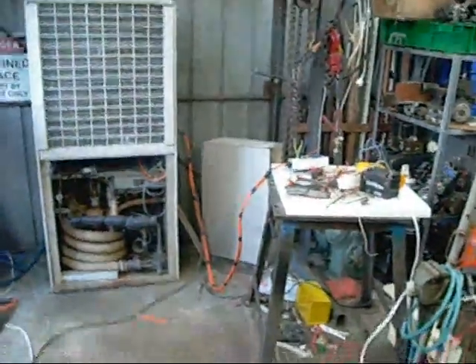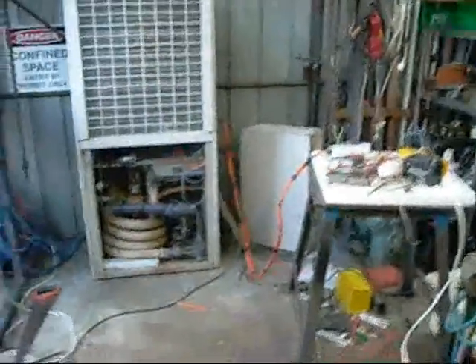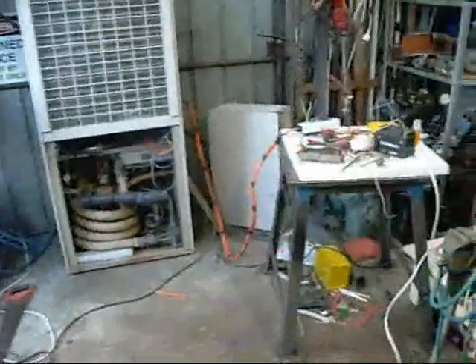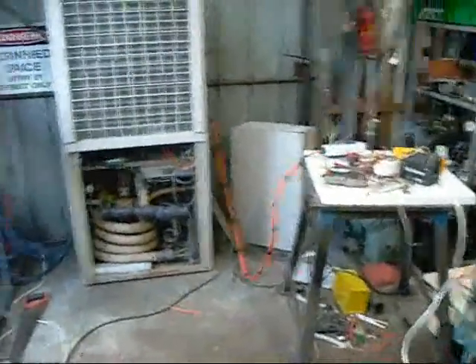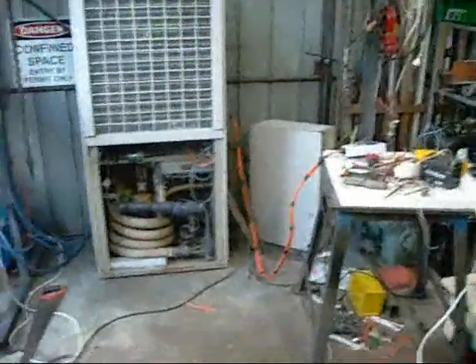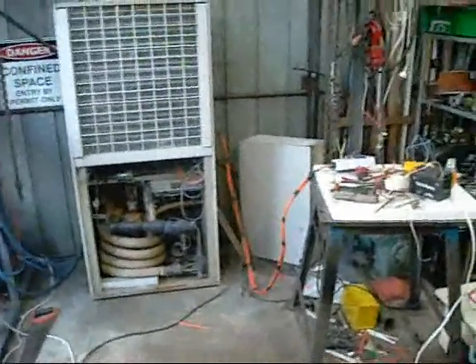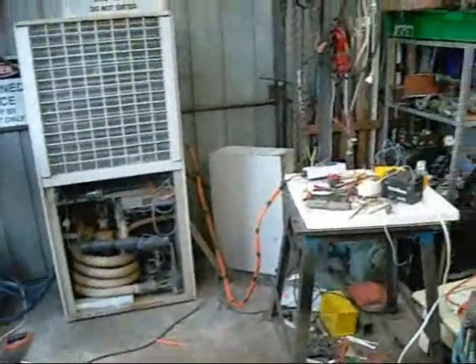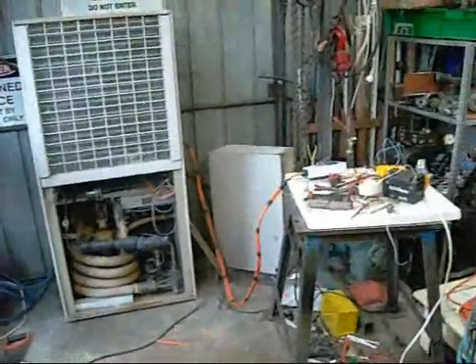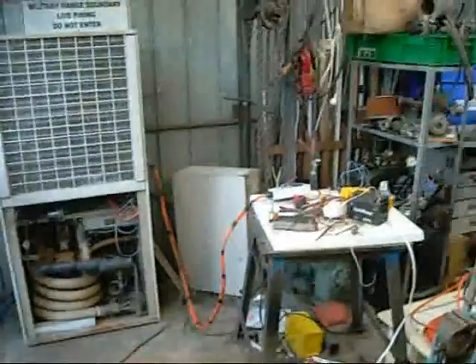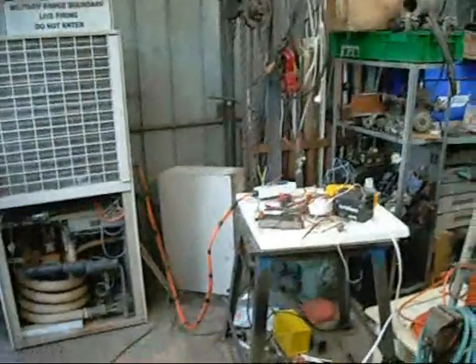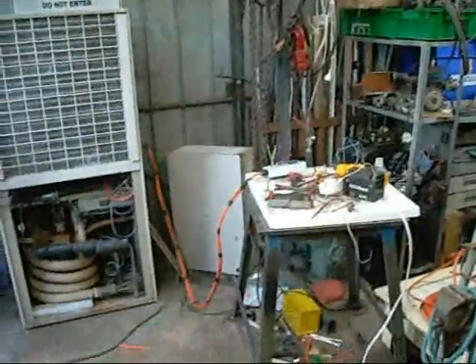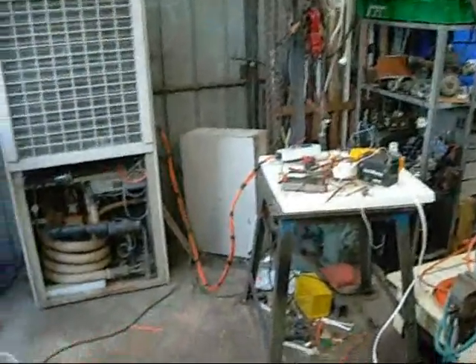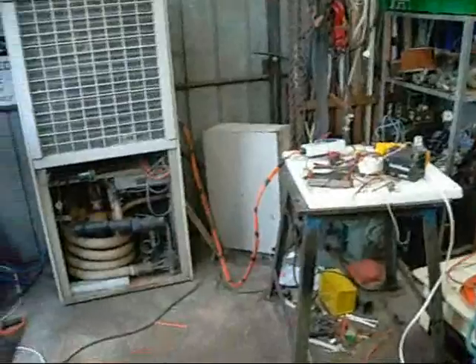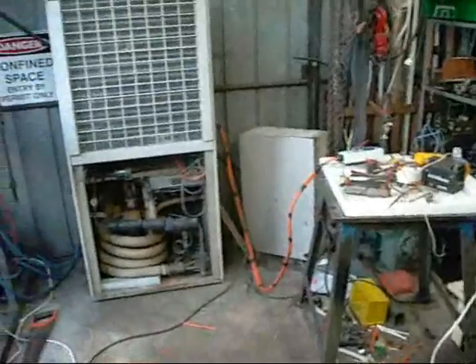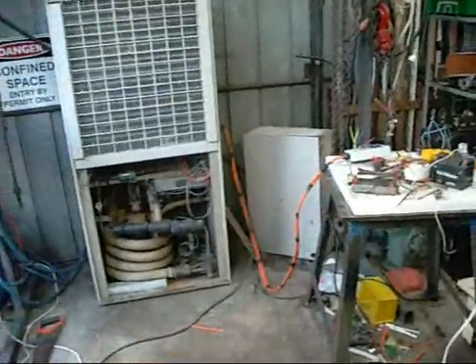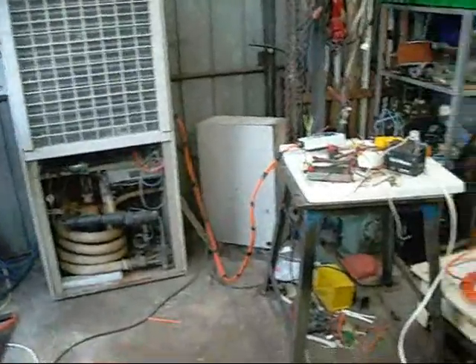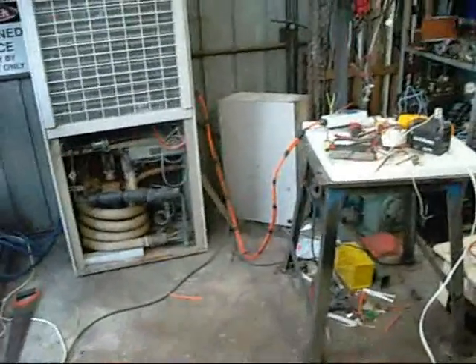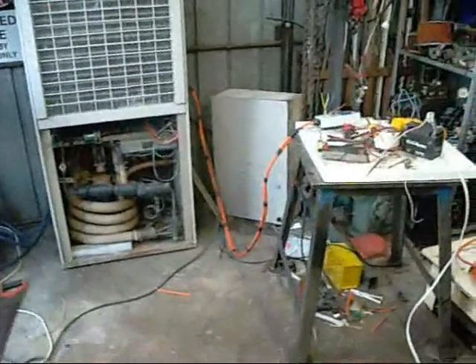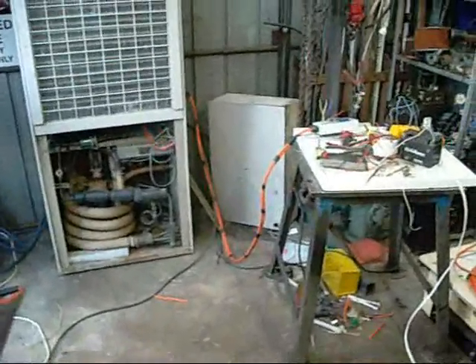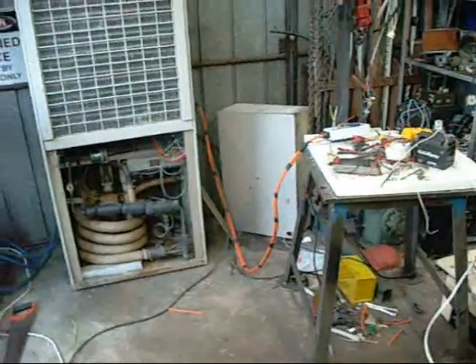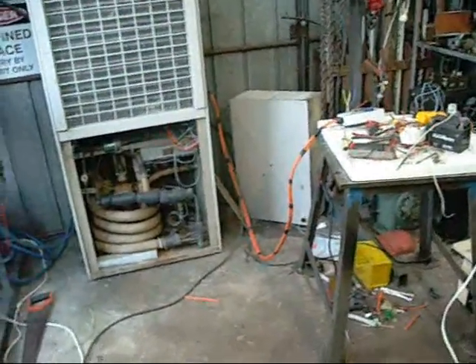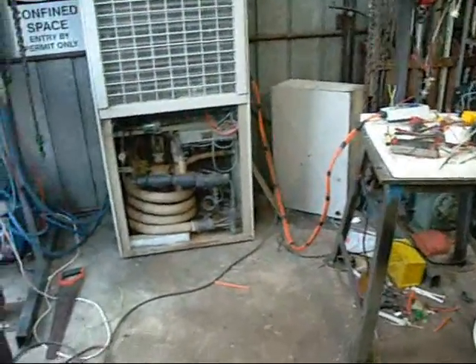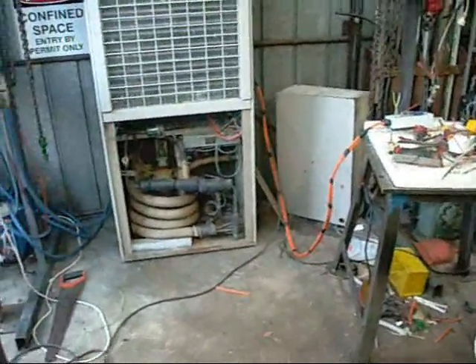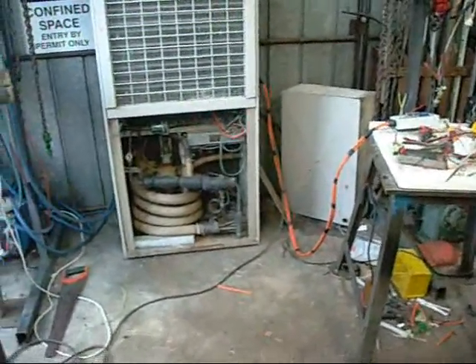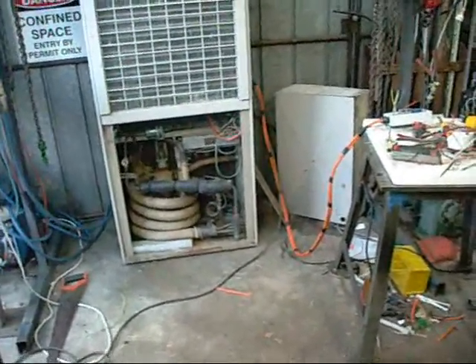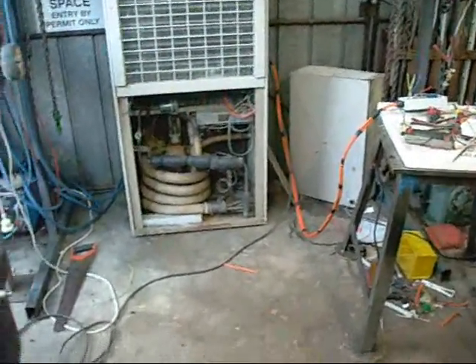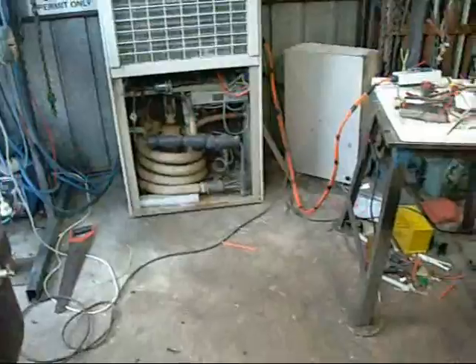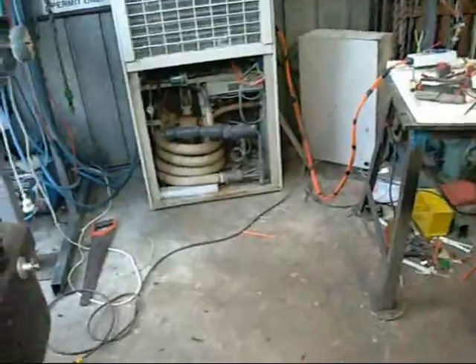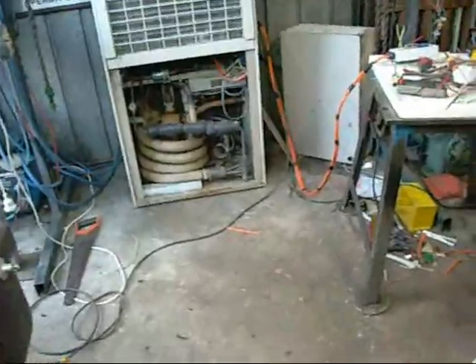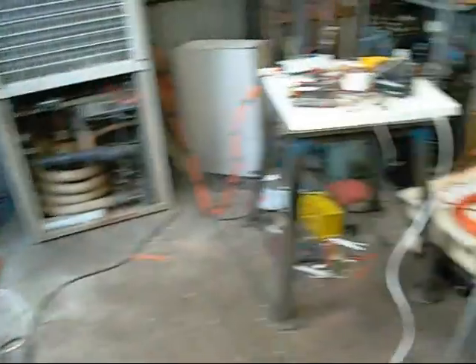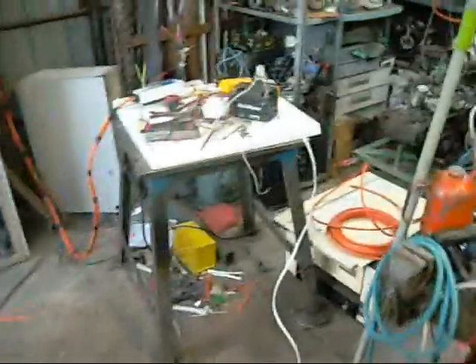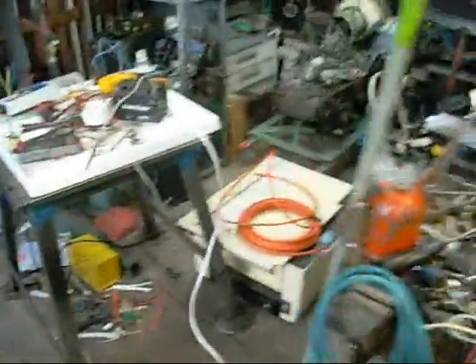I'm gradually working out the controls for this unit. I didn't get any thermostat or control panel for it, so I'm just going to make everything up as I go — just enough to get it to run properly and avoid freezing it or doing something silly.